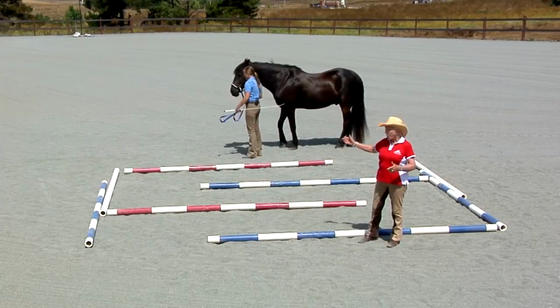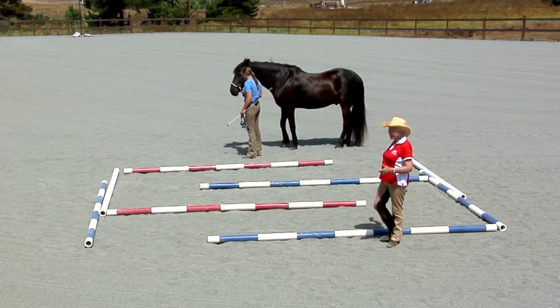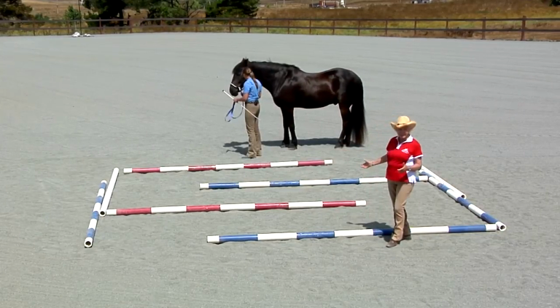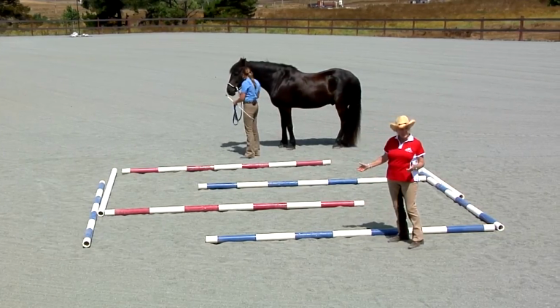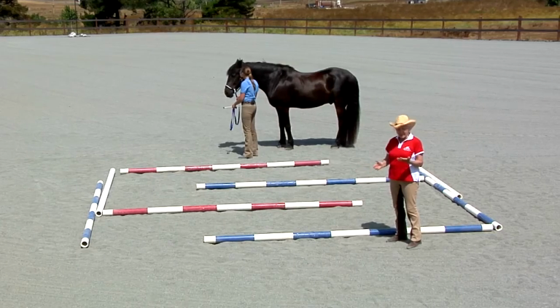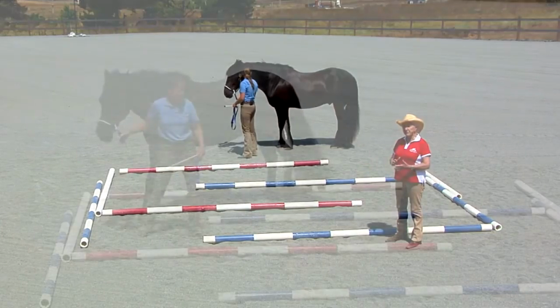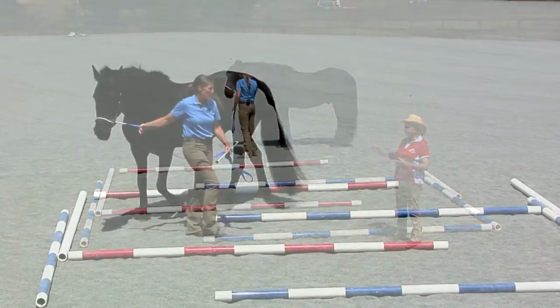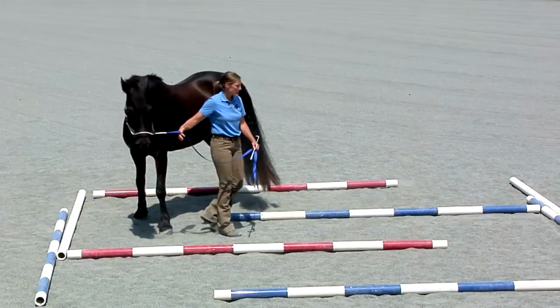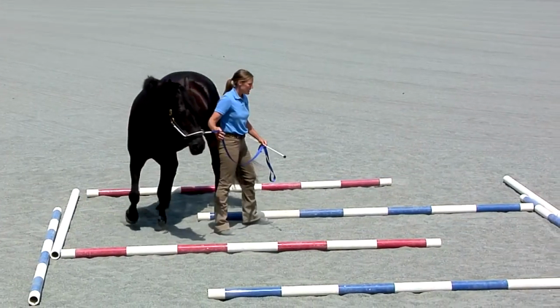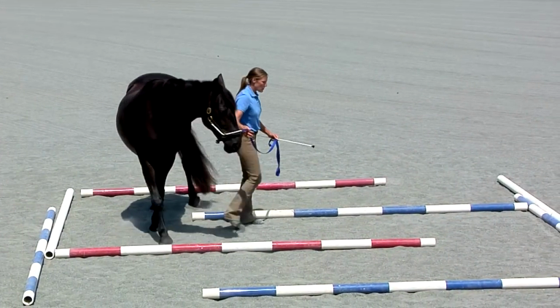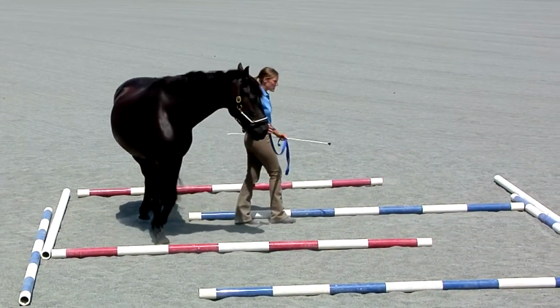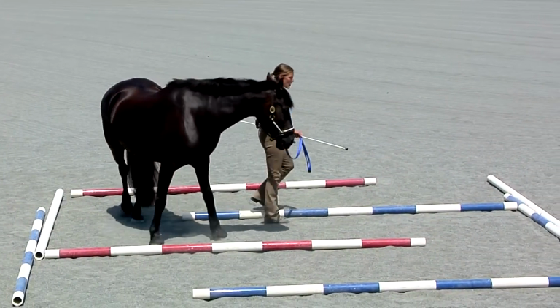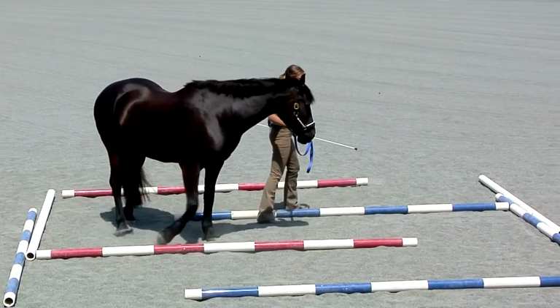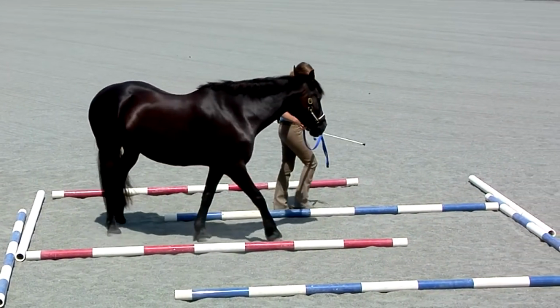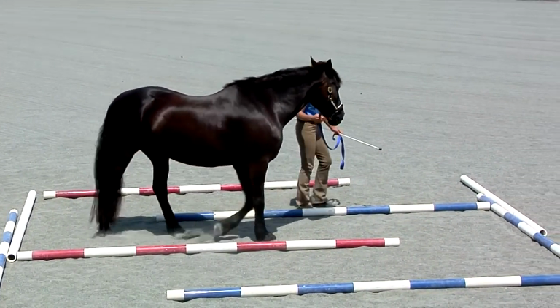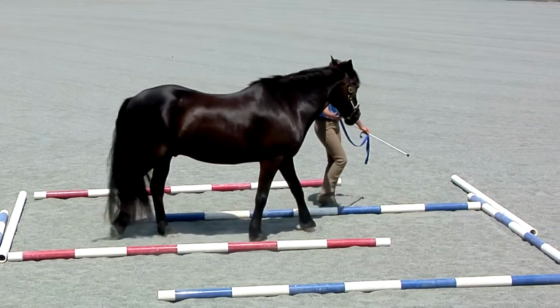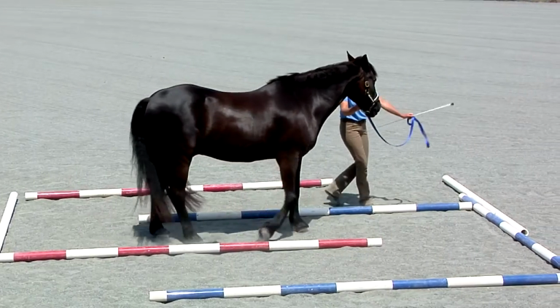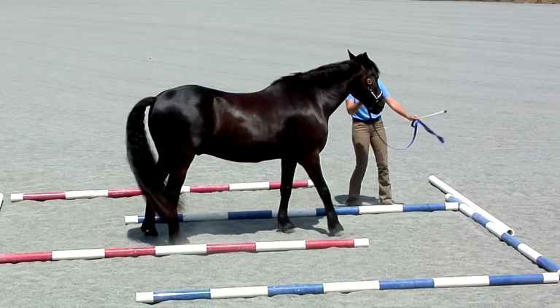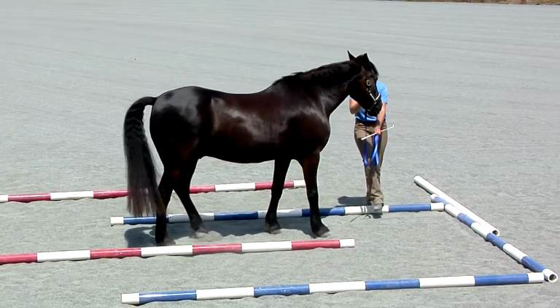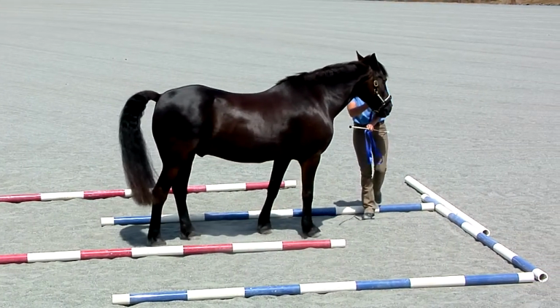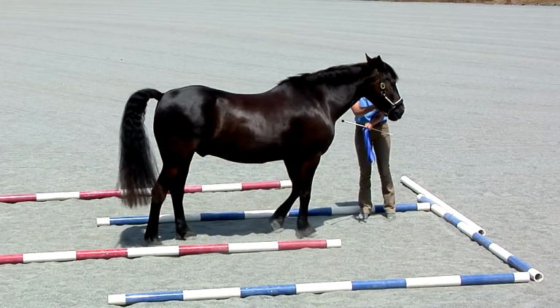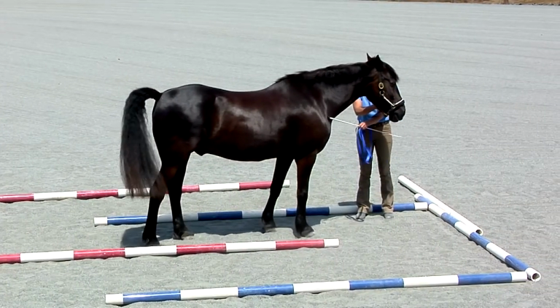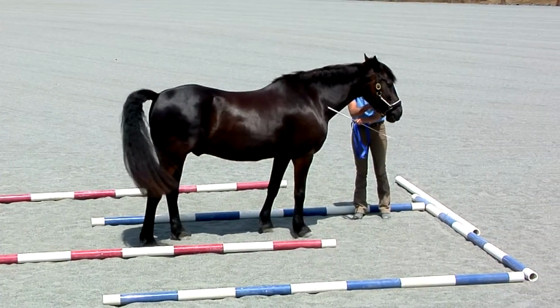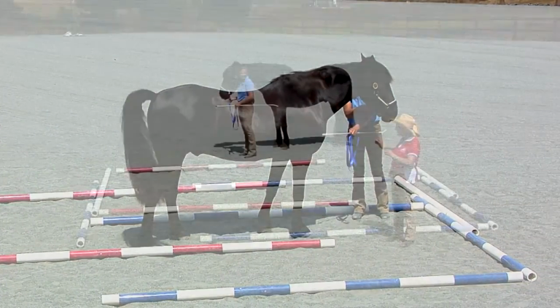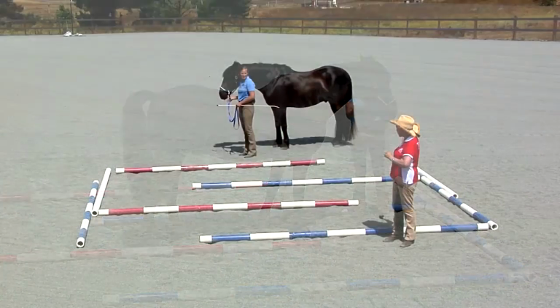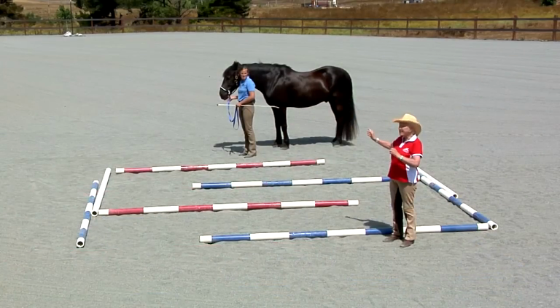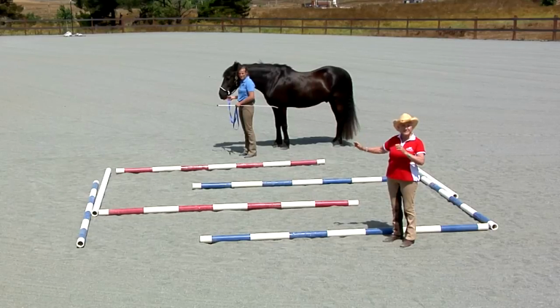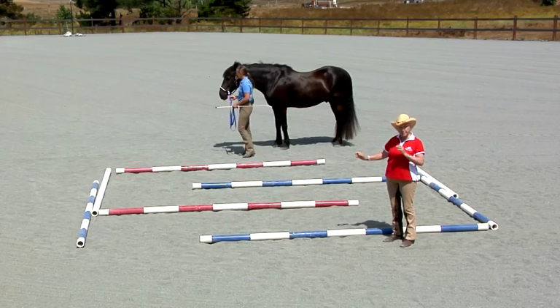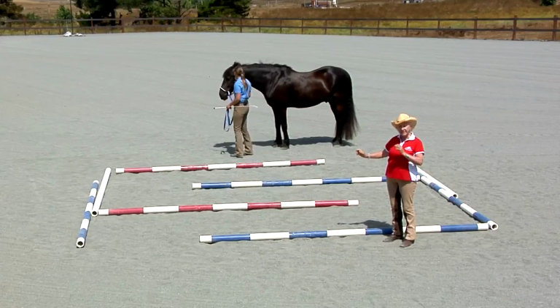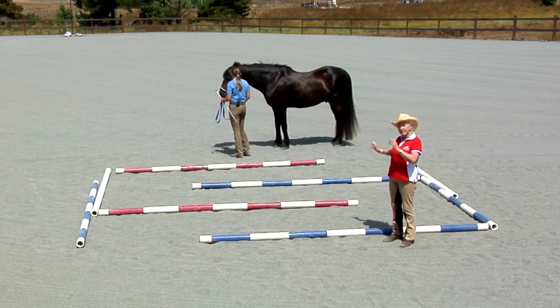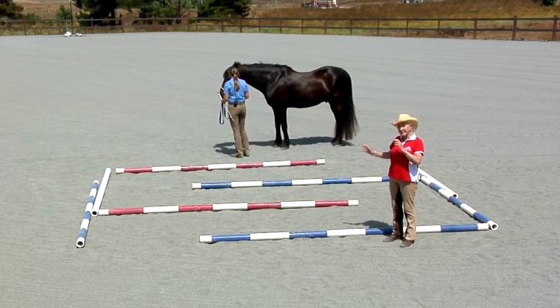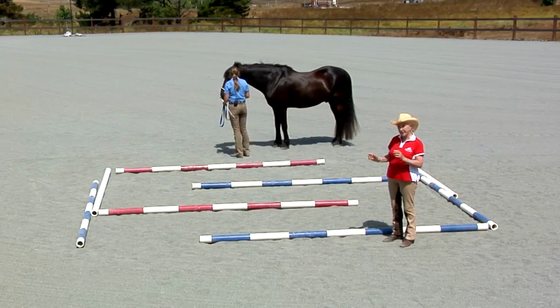Why do we use it? If you first of all want to just get your horse listening to you and coming with you and stopping when you ask them, you come into this labyrinth and do these steps.